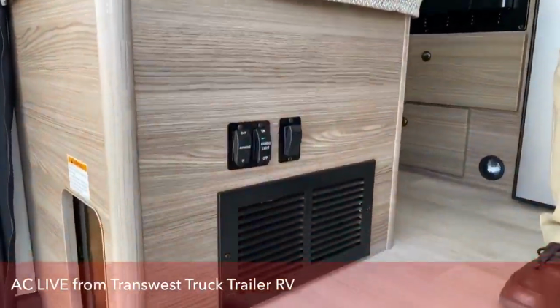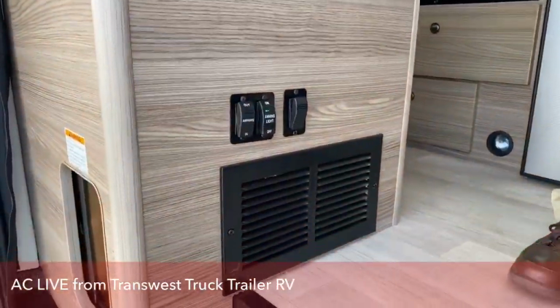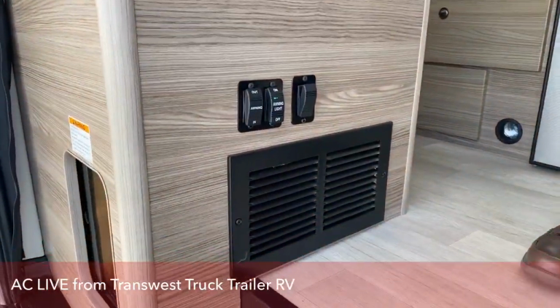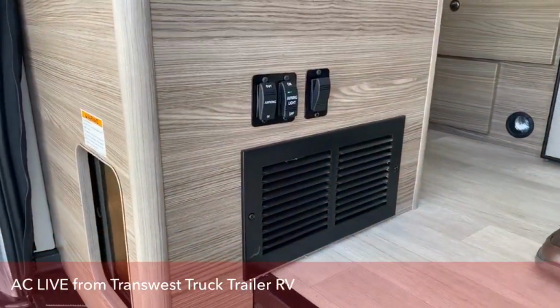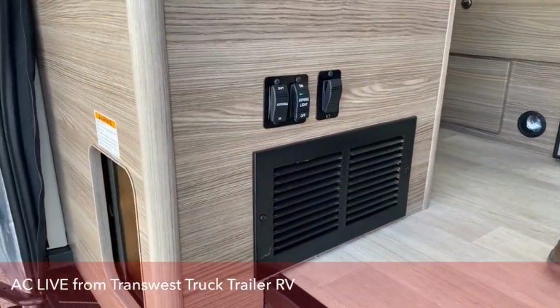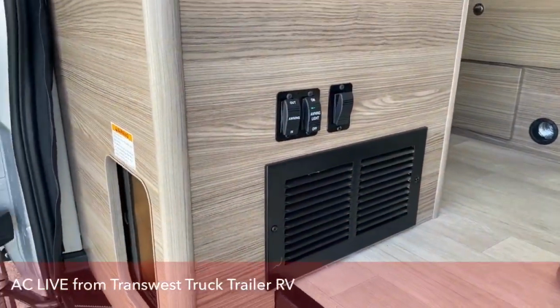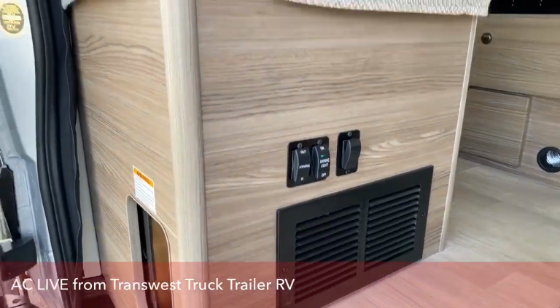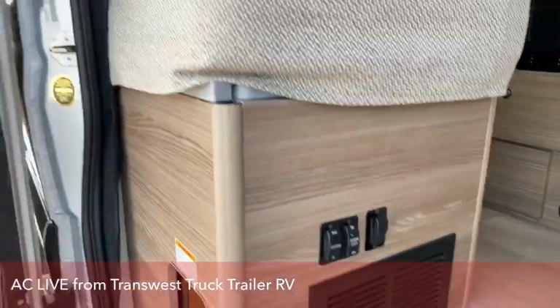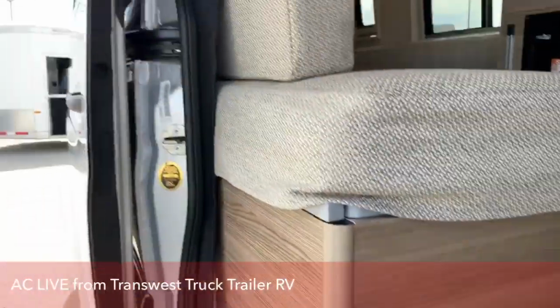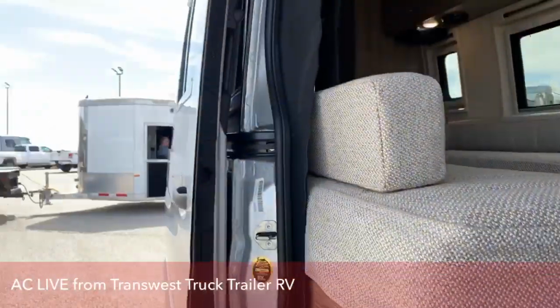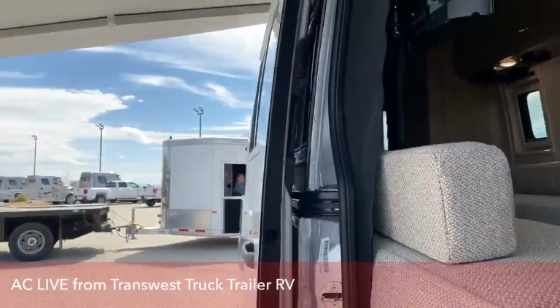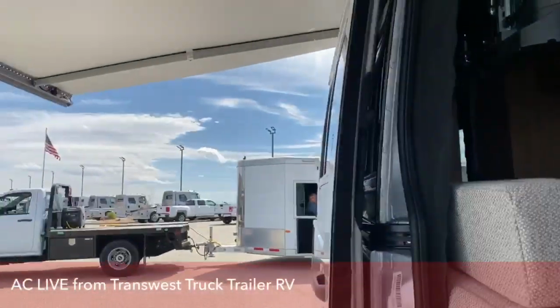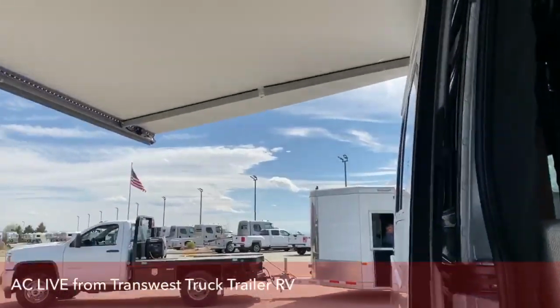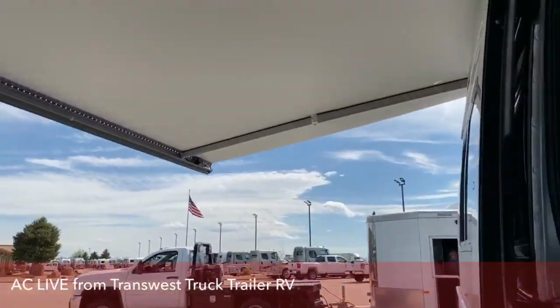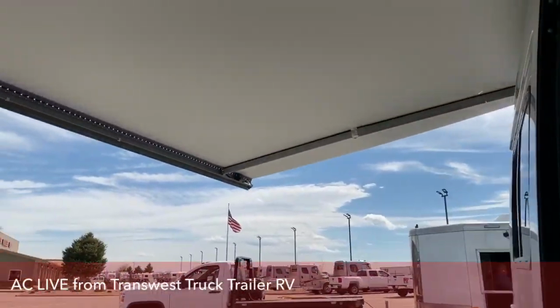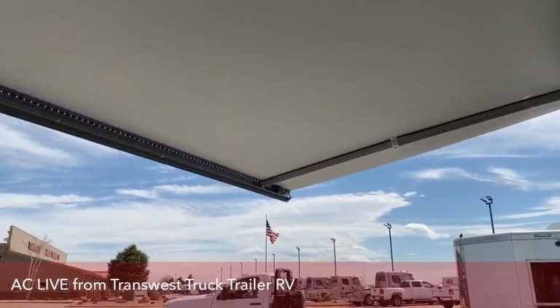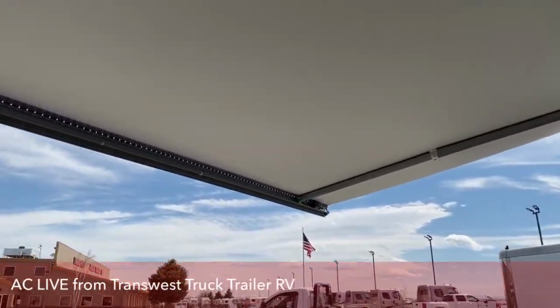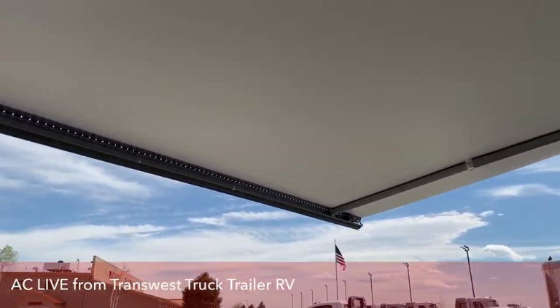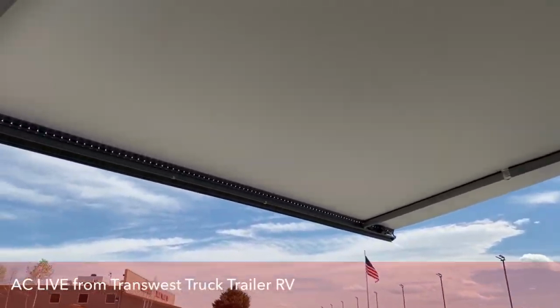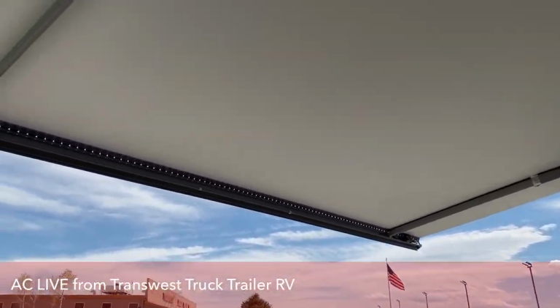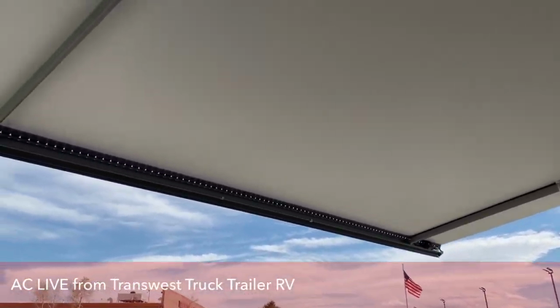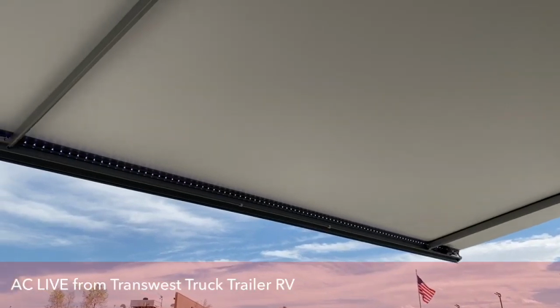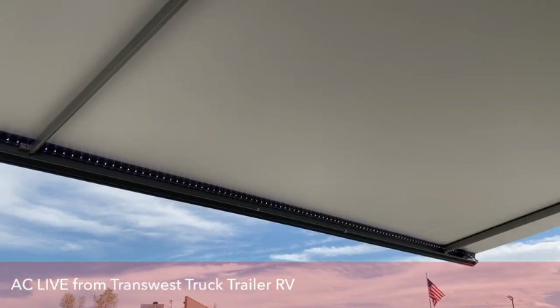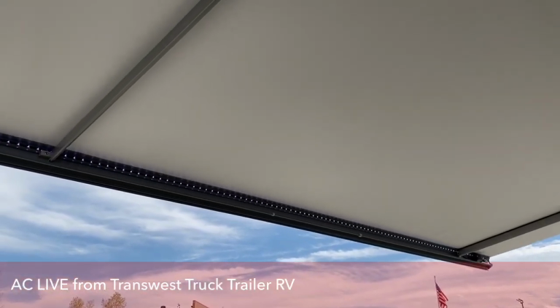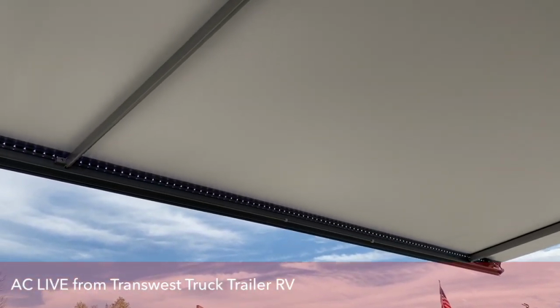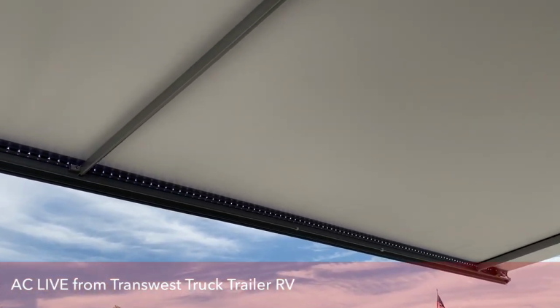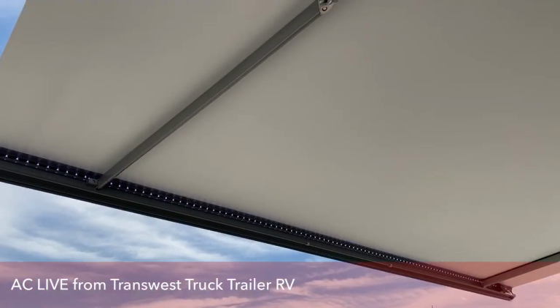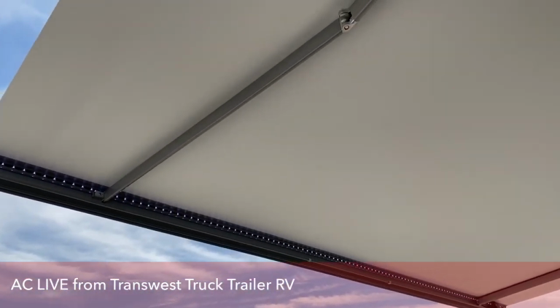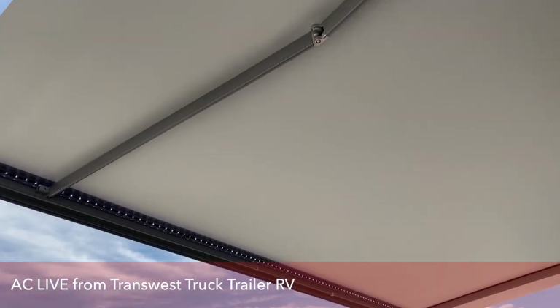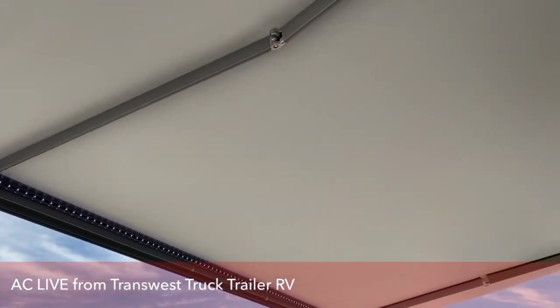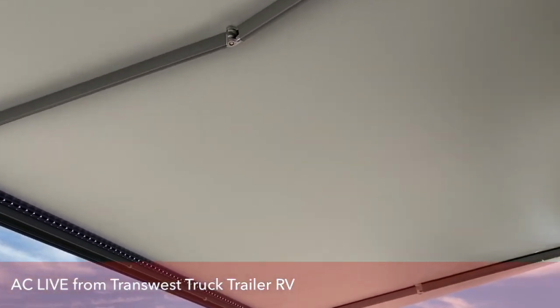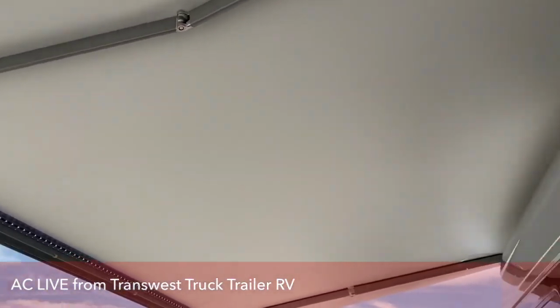Right here is going to be your awning control and your awning lights. So as you can see from the inside here, the LED lights on the awning.